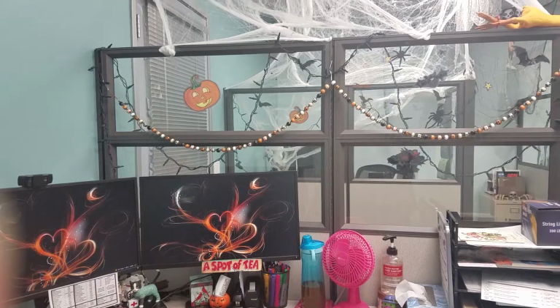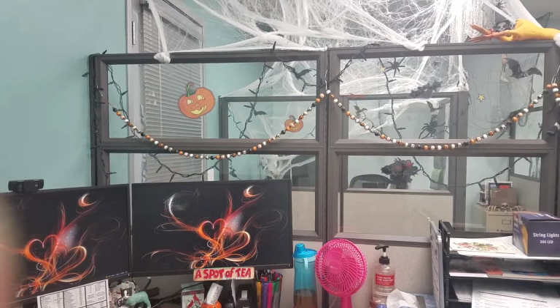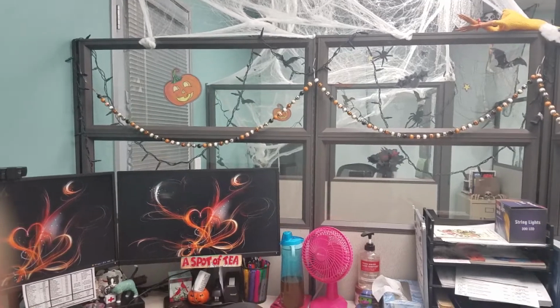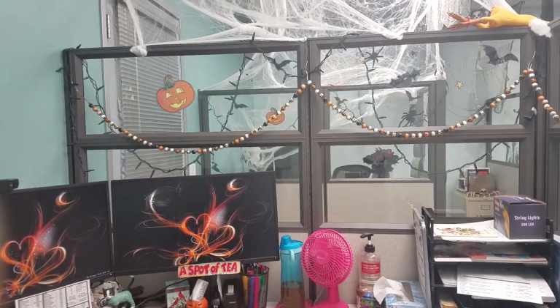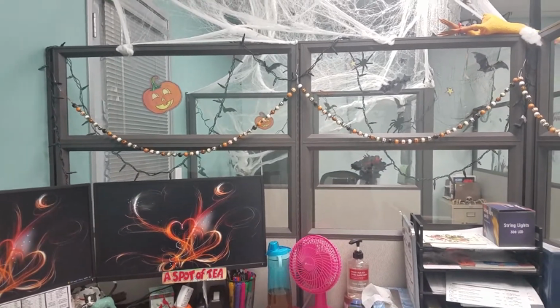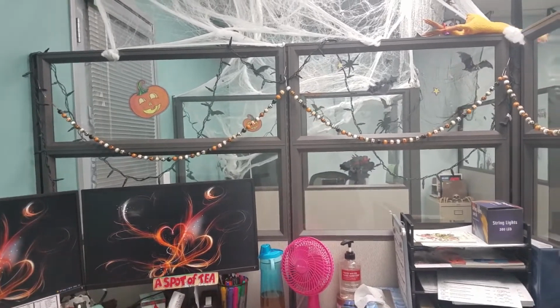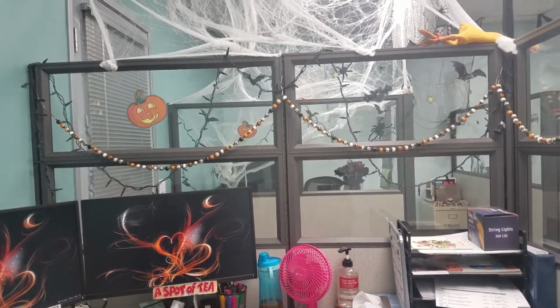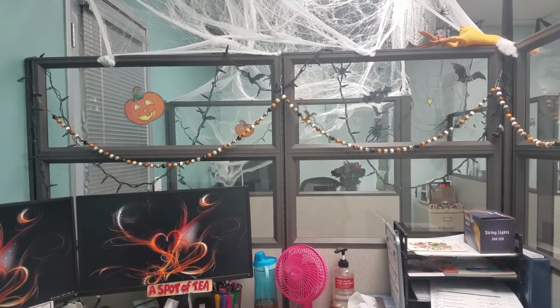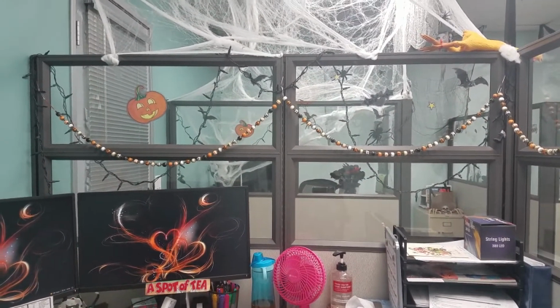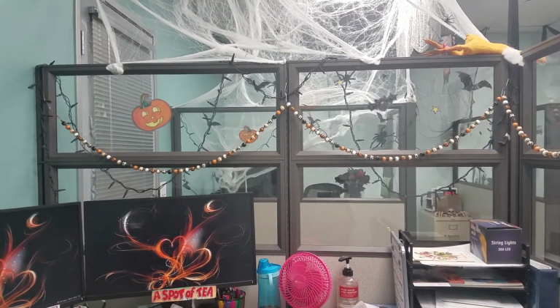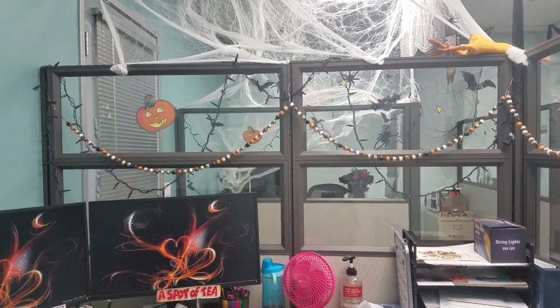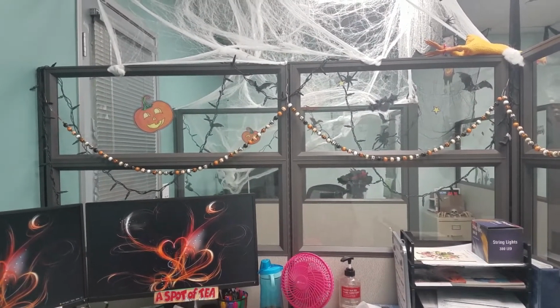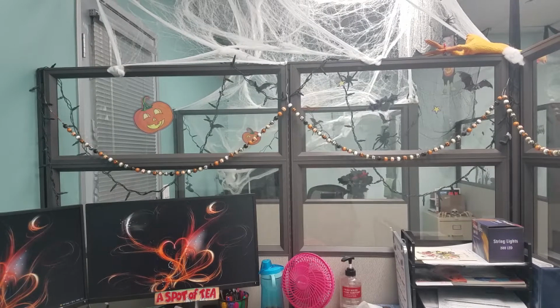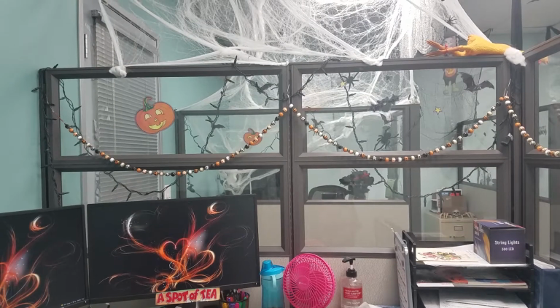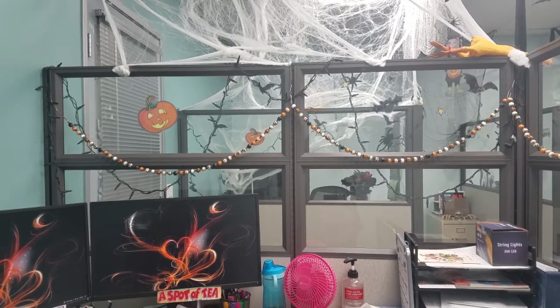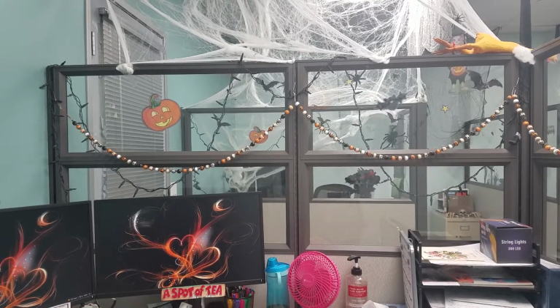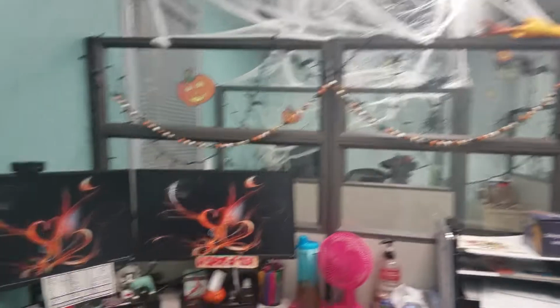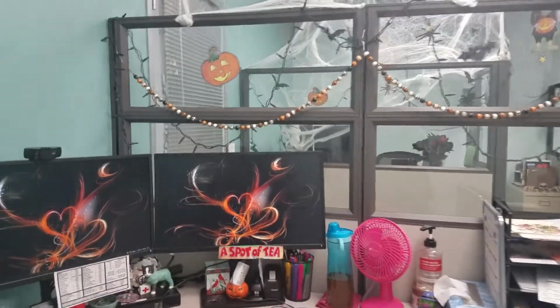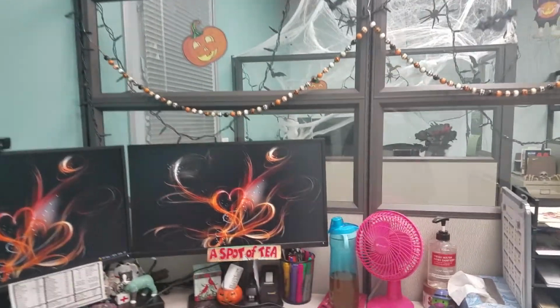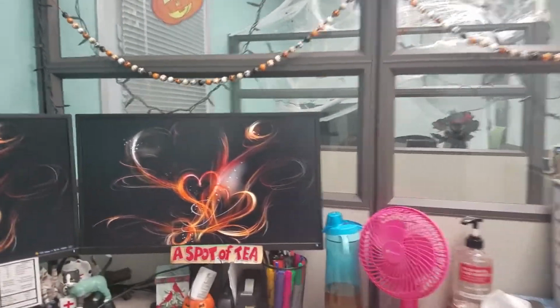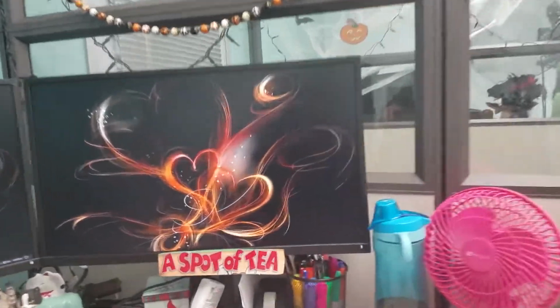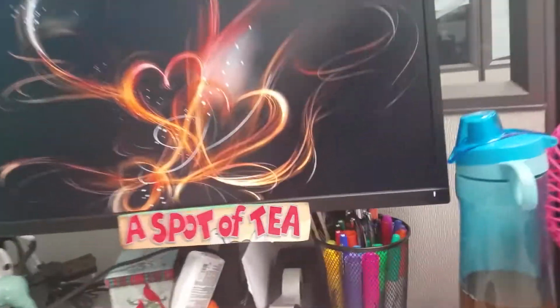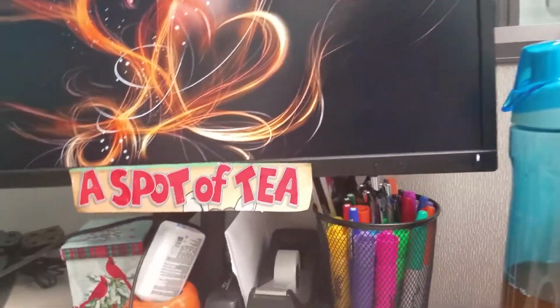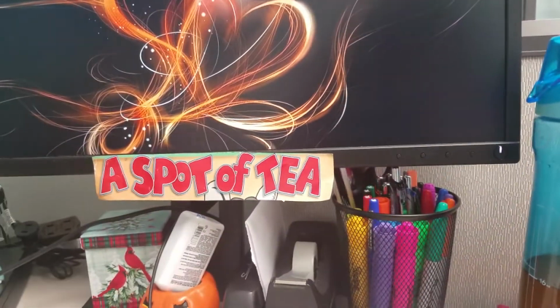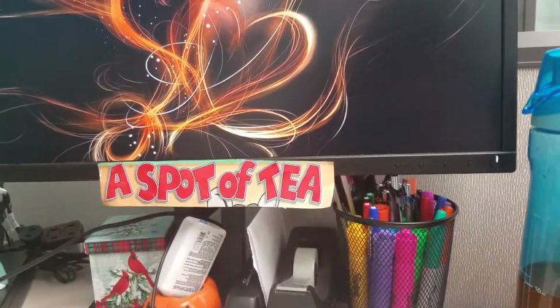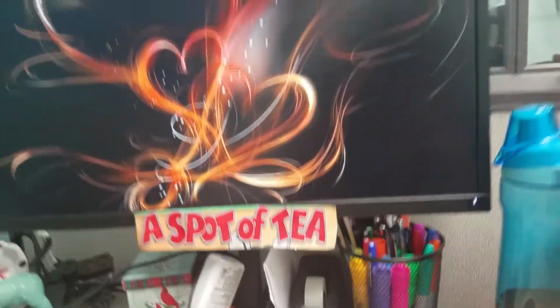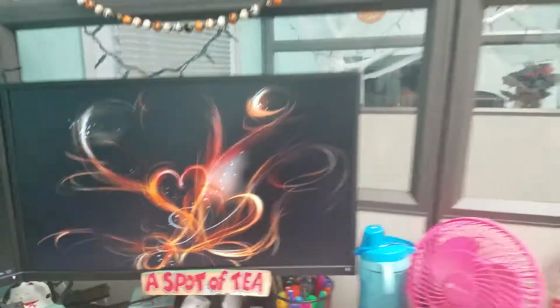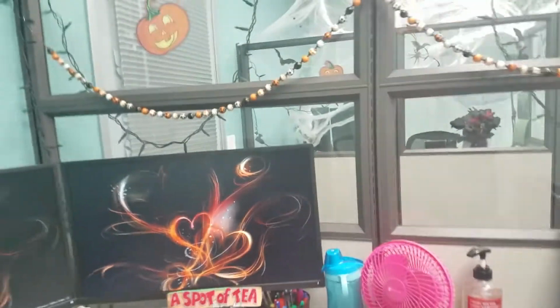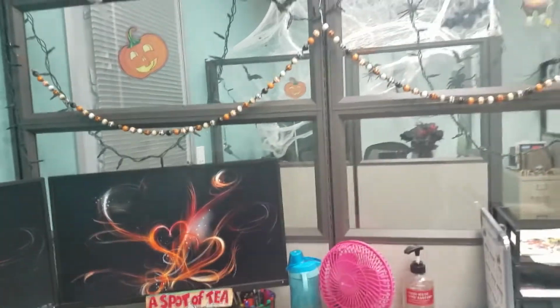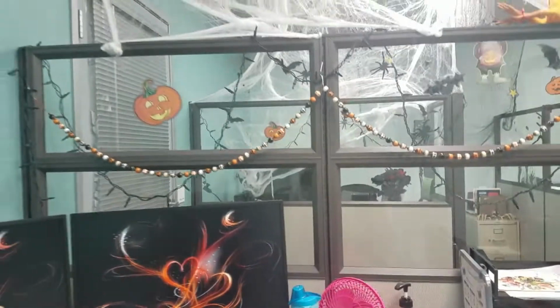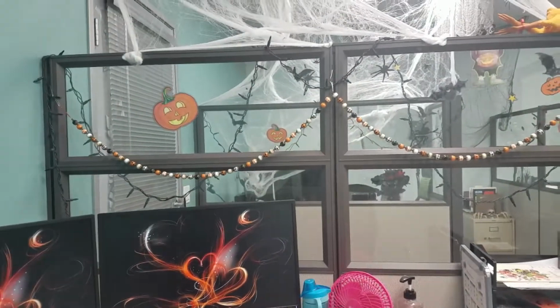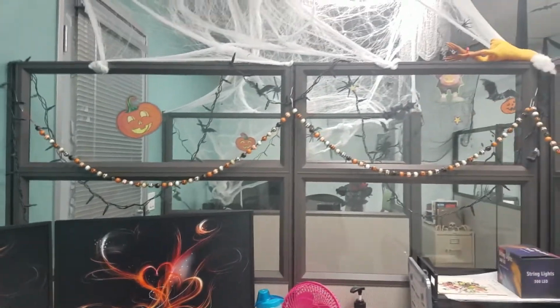Hi everyone, and welcome to my channel. My name is Teresa Ellen Ariannis — TEA — and this is Tea Time Adventures on YouTube.